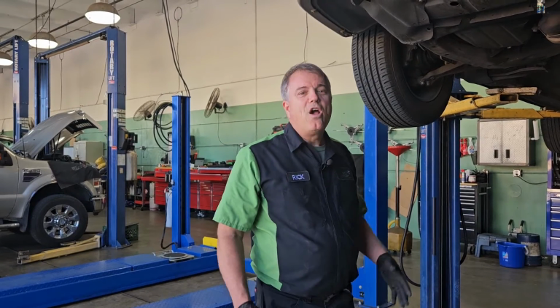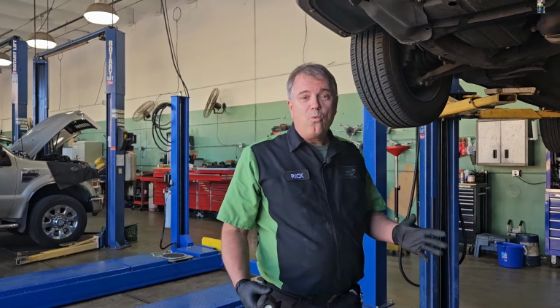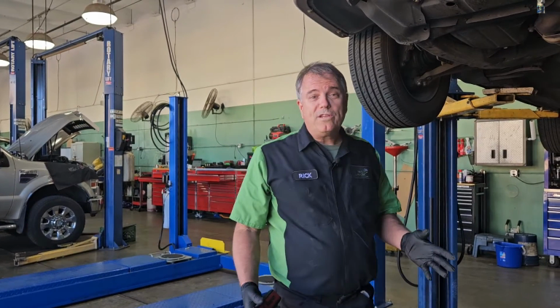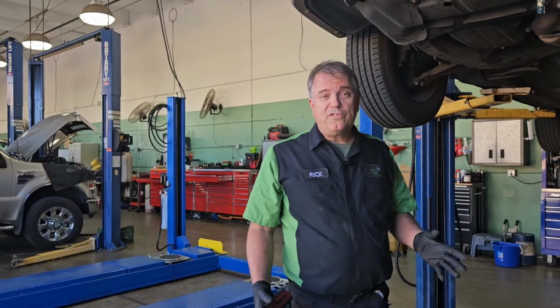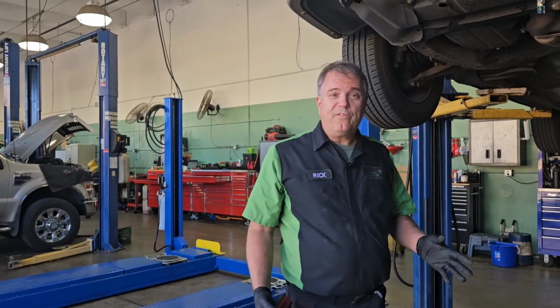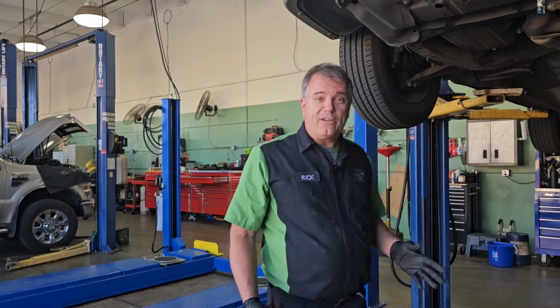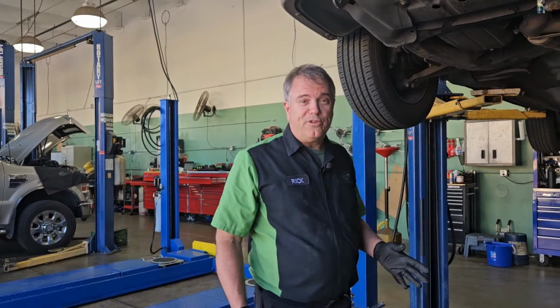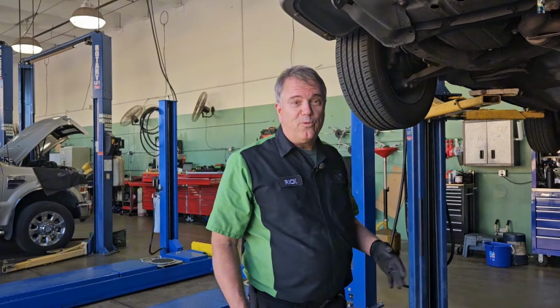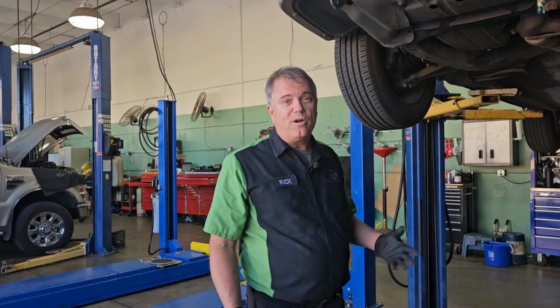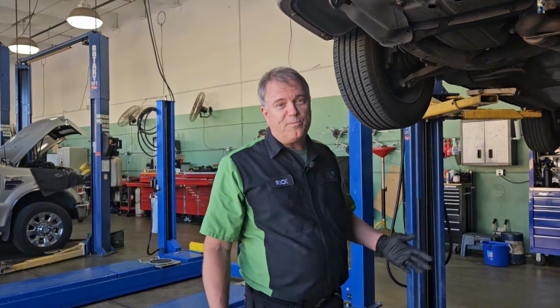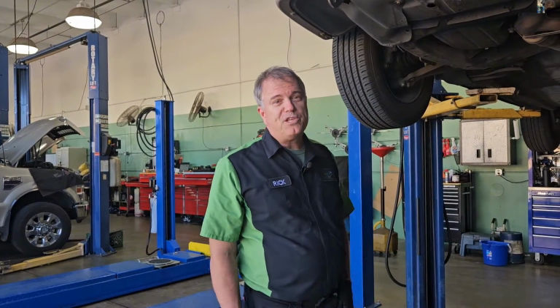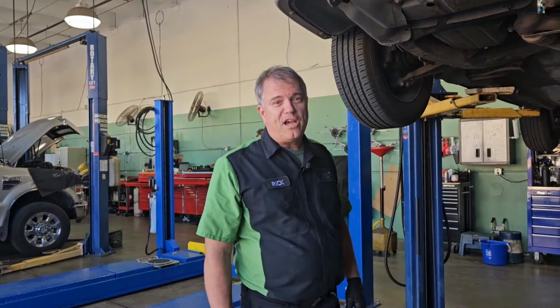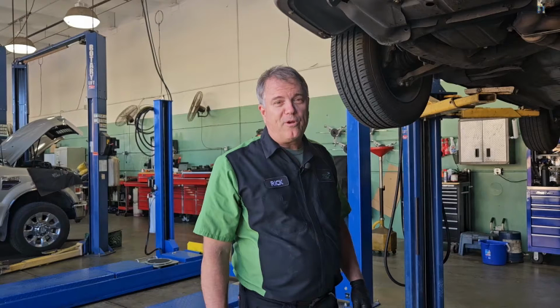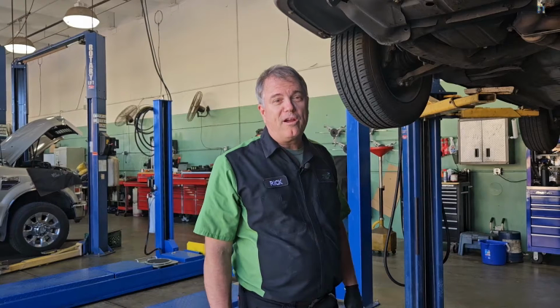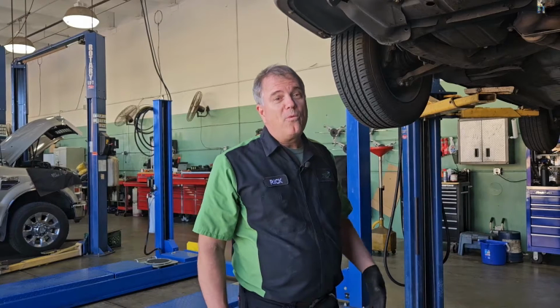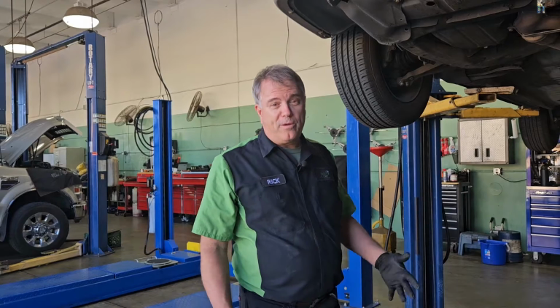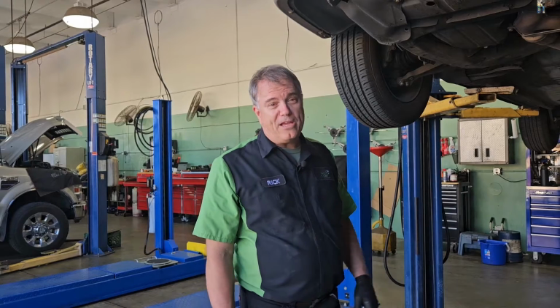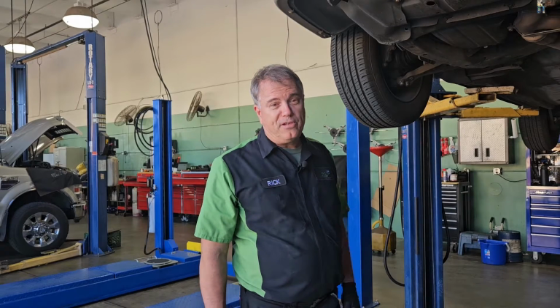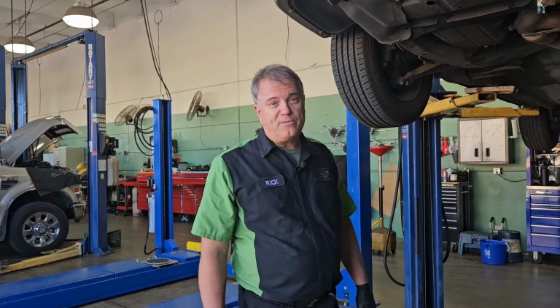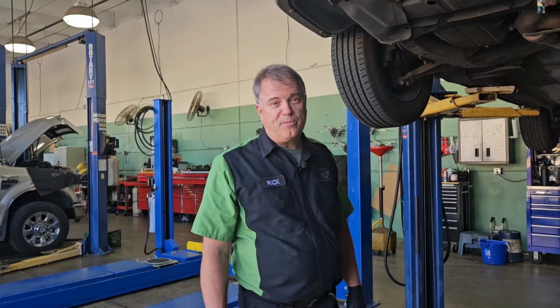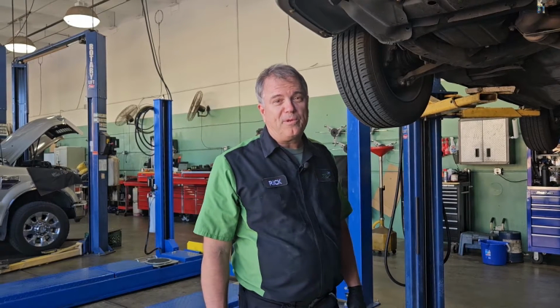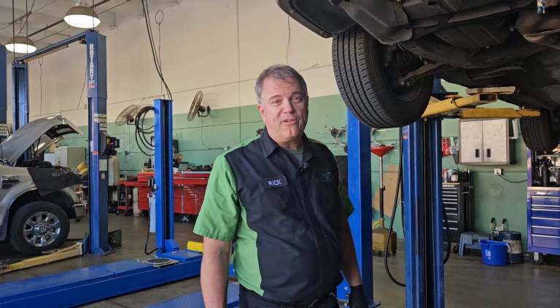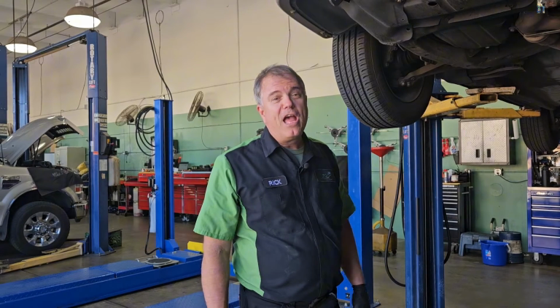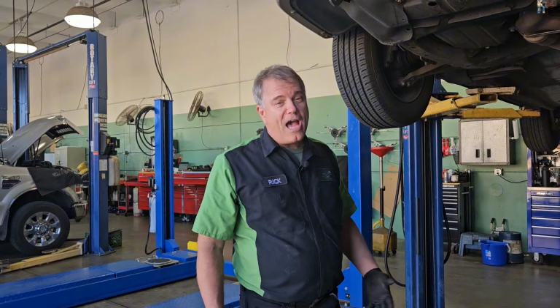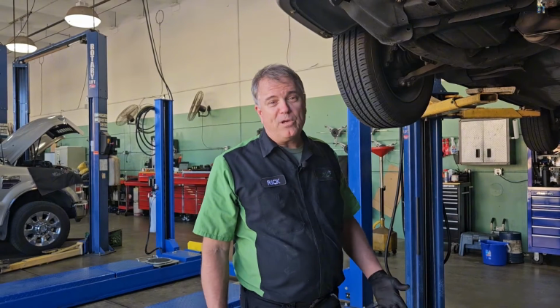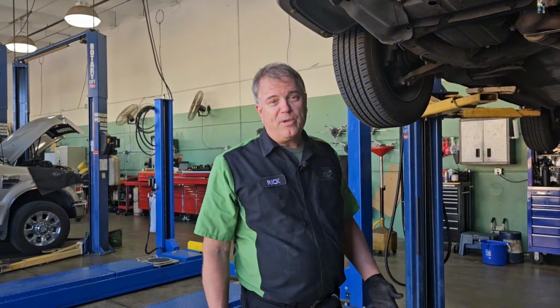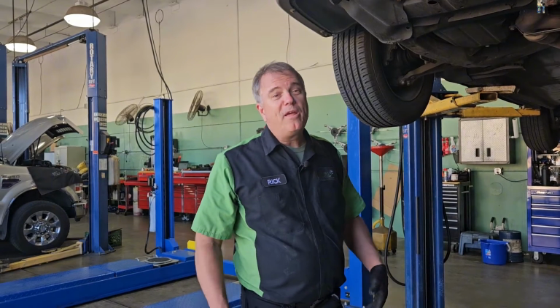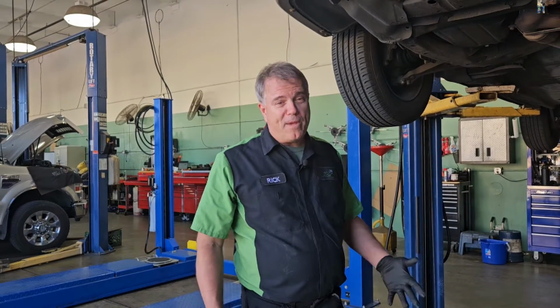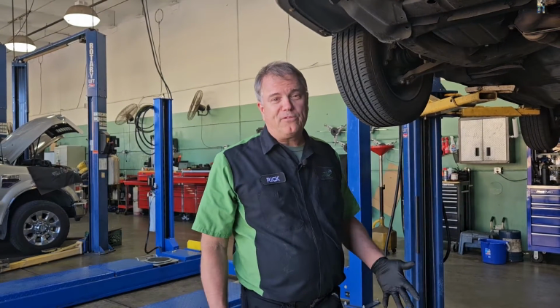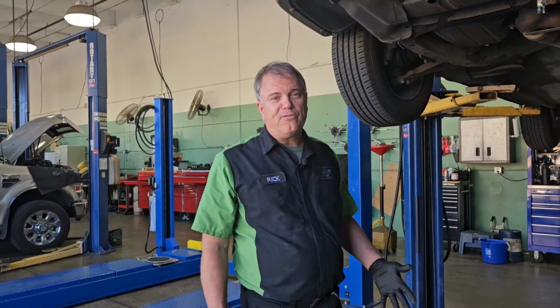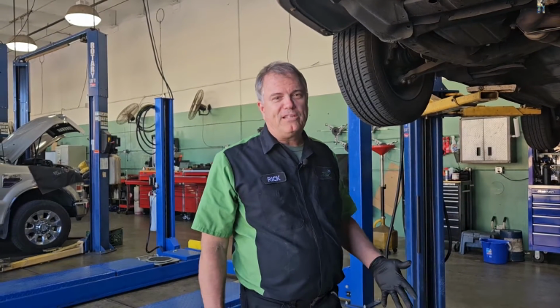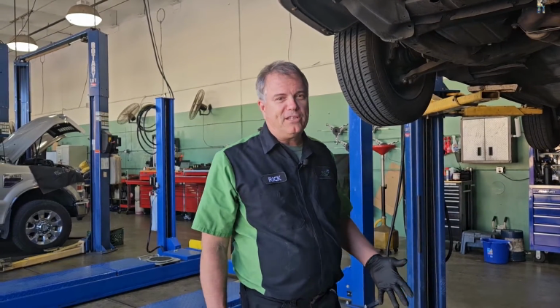What does a CV axle do? Welcome to Mercy J Auto Care, where compassion and craftsmanship come together. I'm Rick Smith, Master Certified Technician.